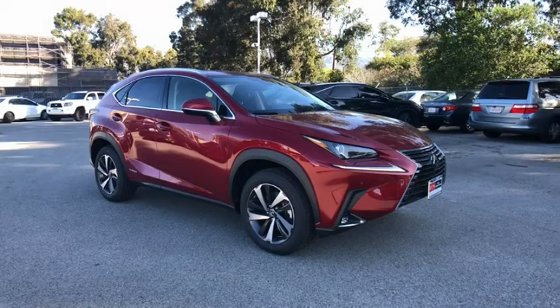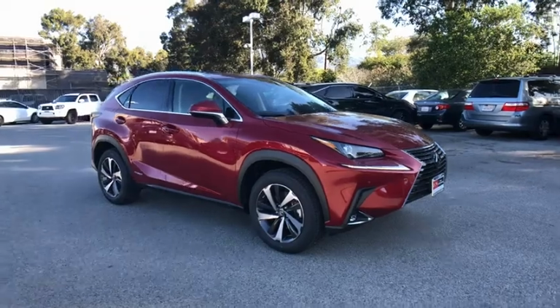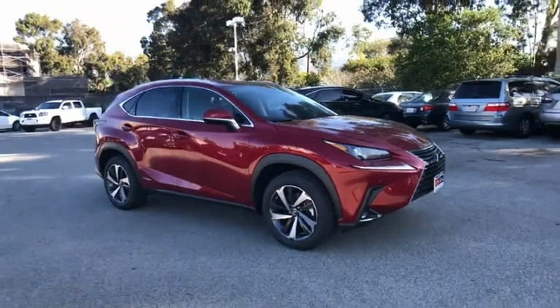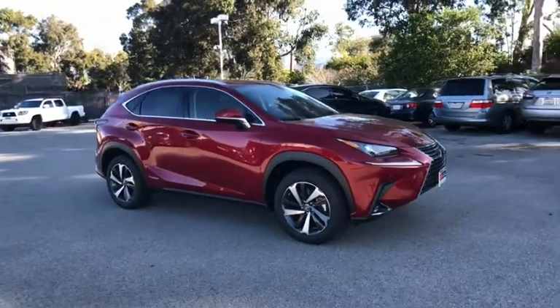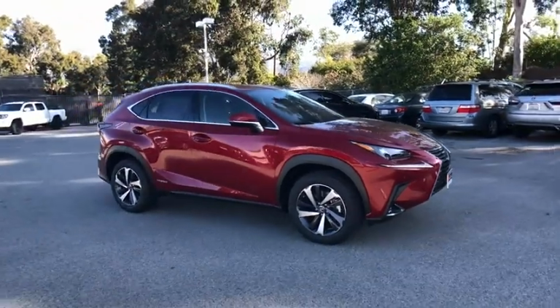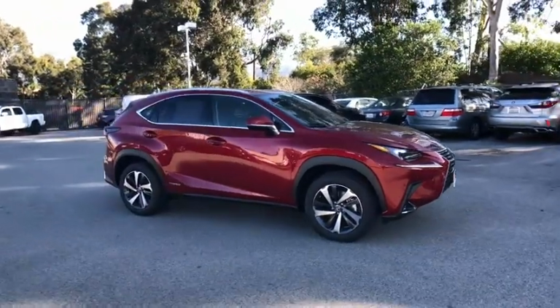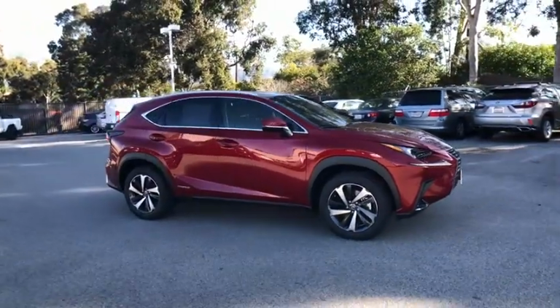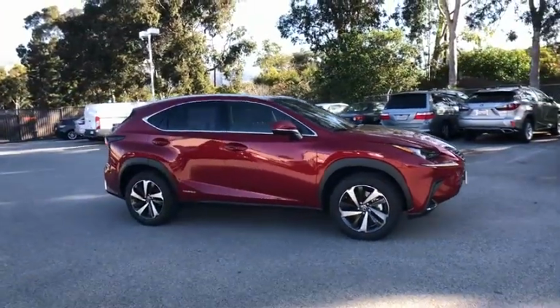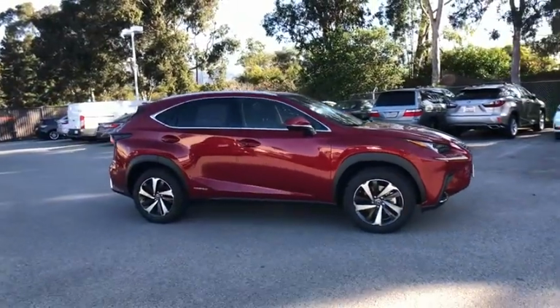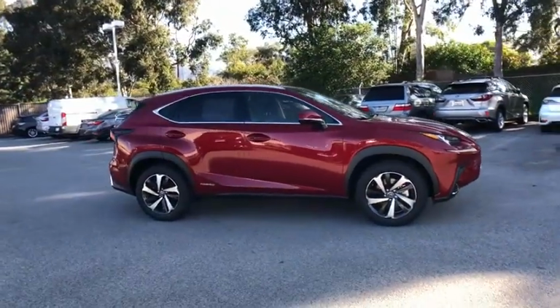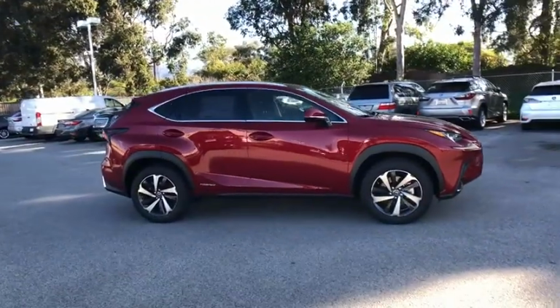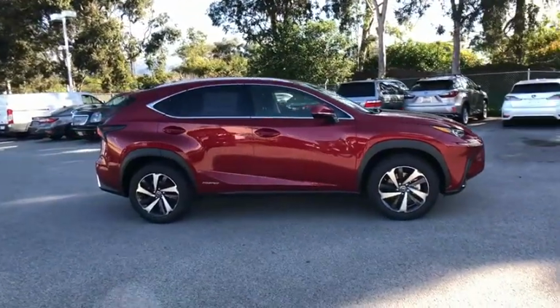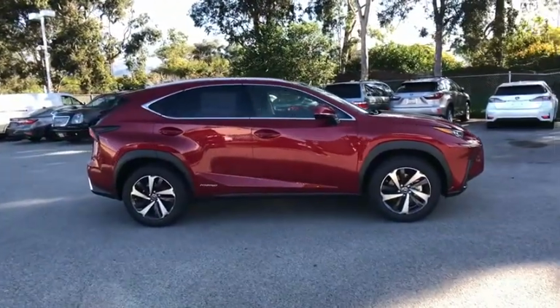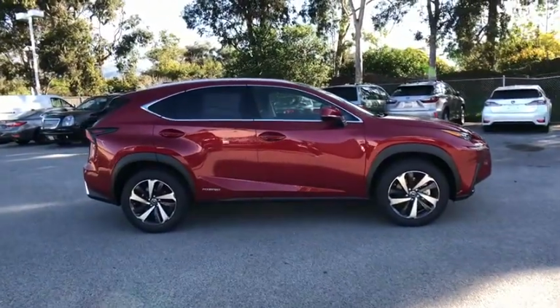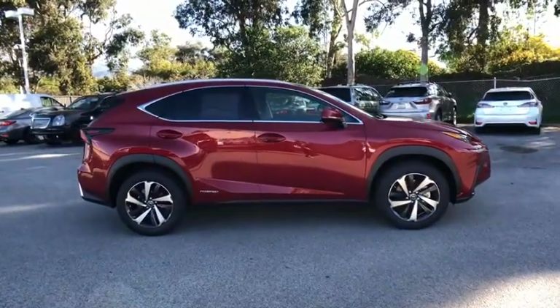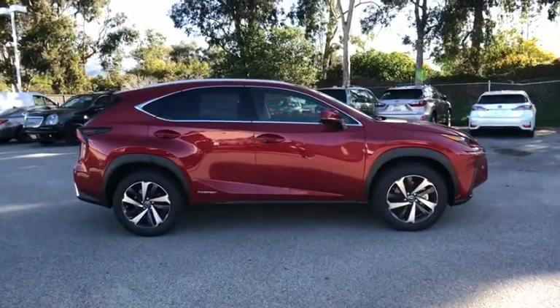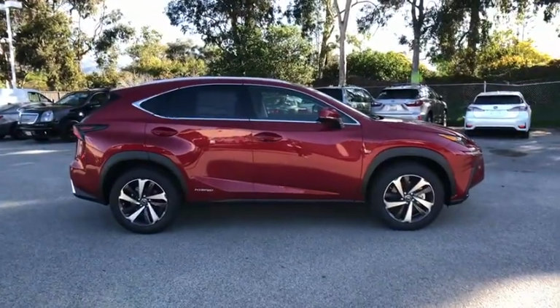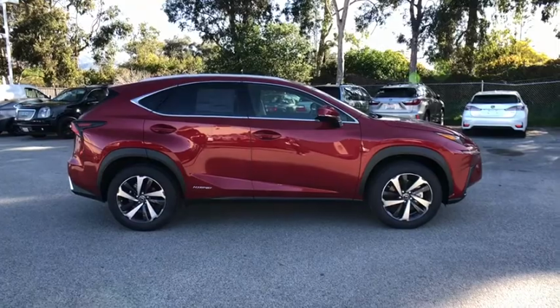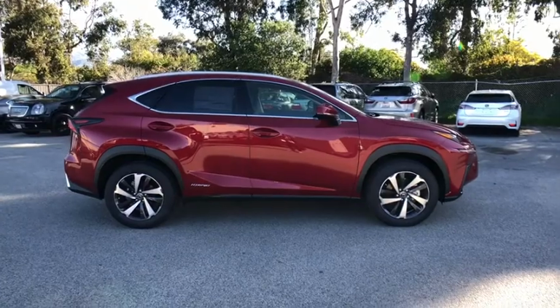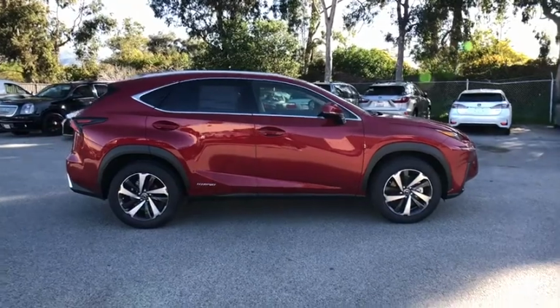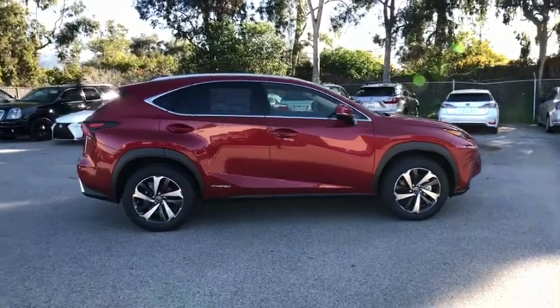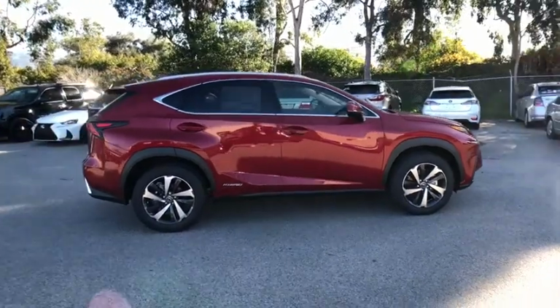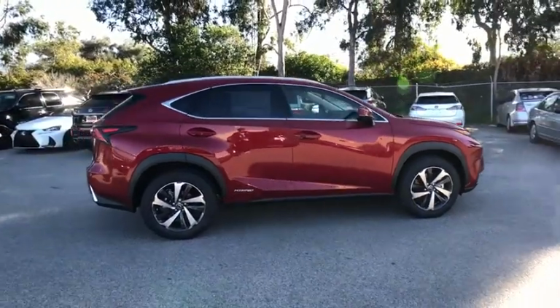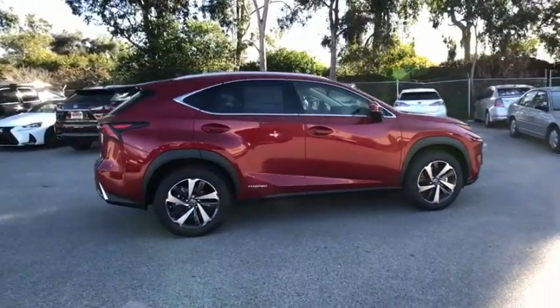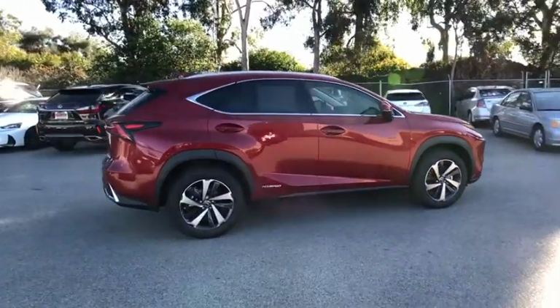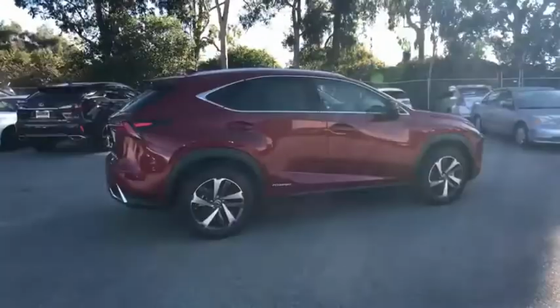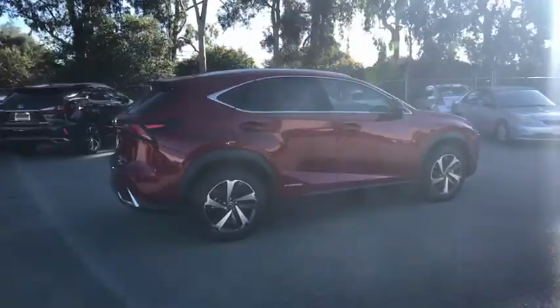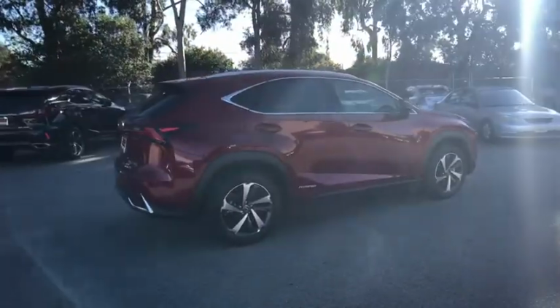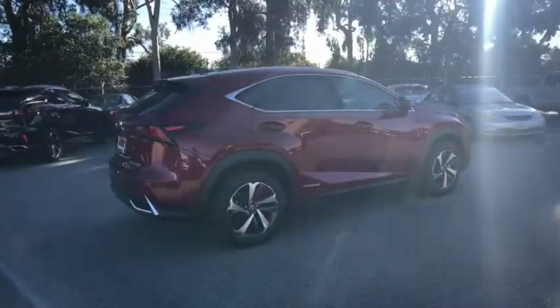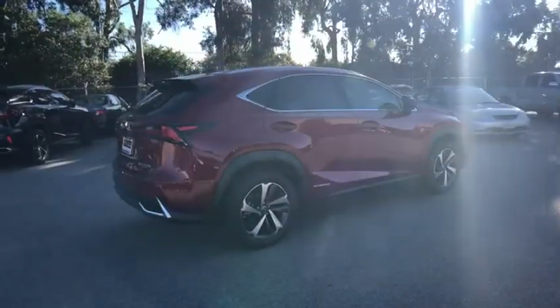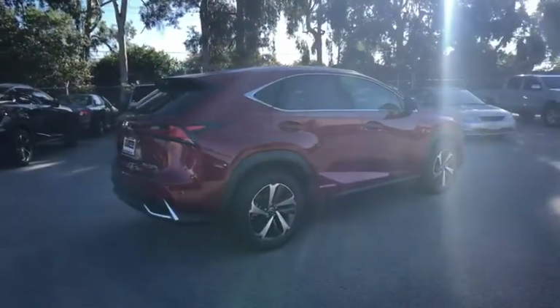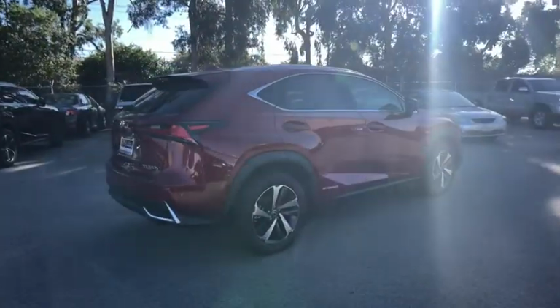Stop by and take a look at the 2020 Lexus NX. The Lexus NX is sculpted to look nimble while hinting at the incredible power concentrated inside.